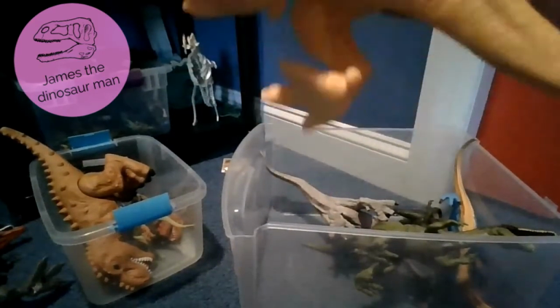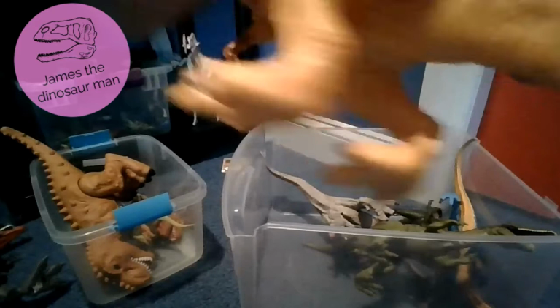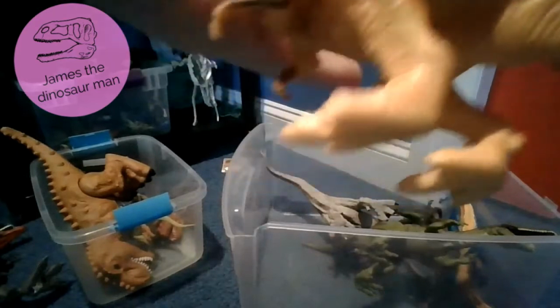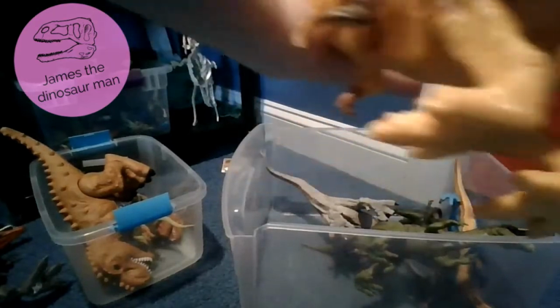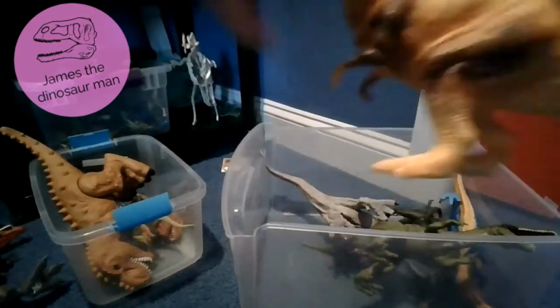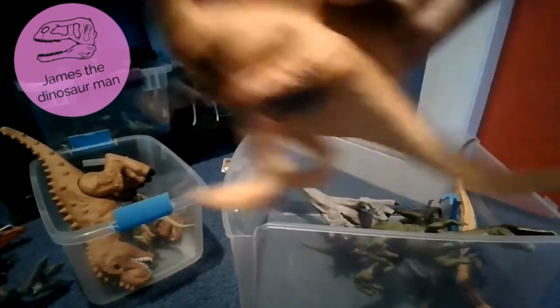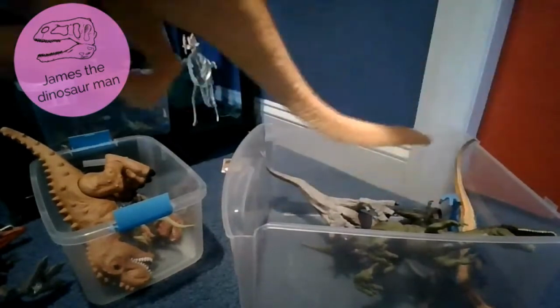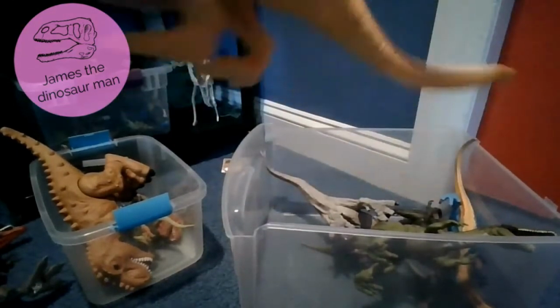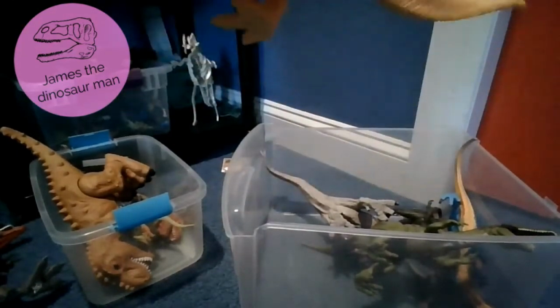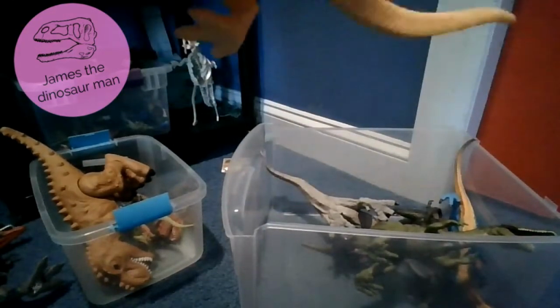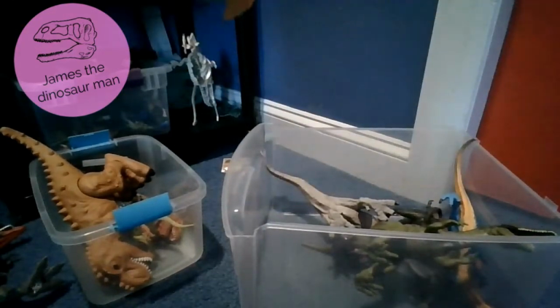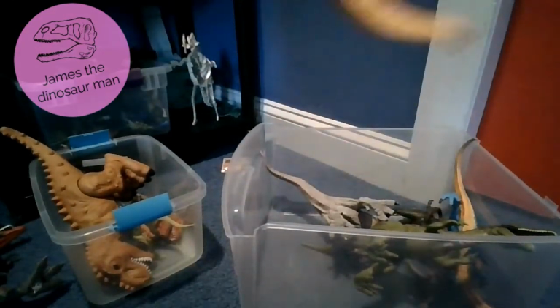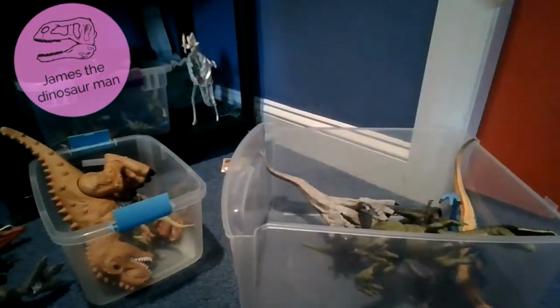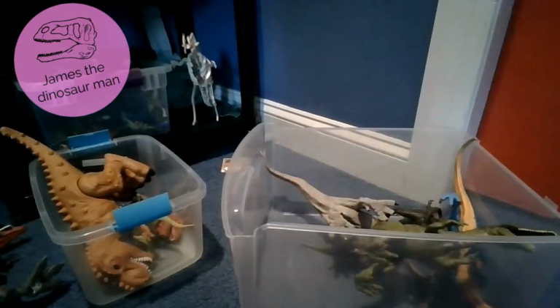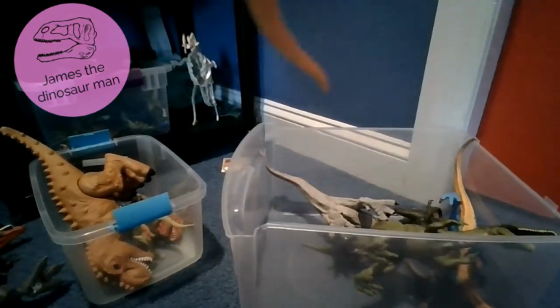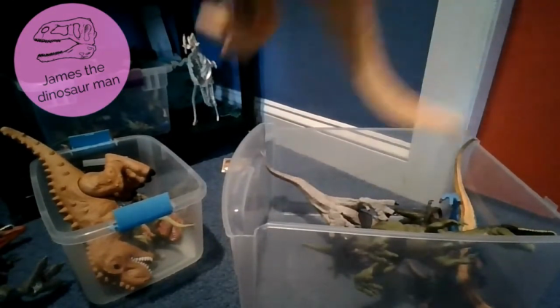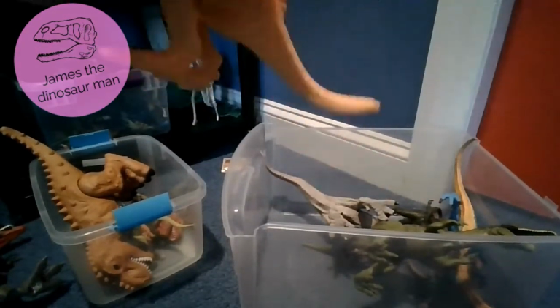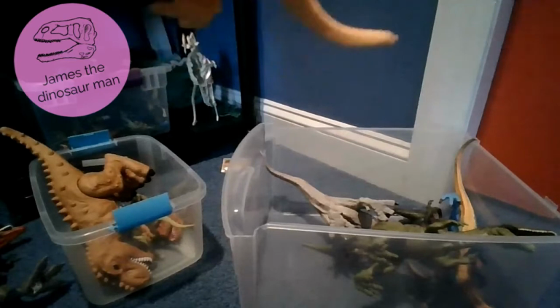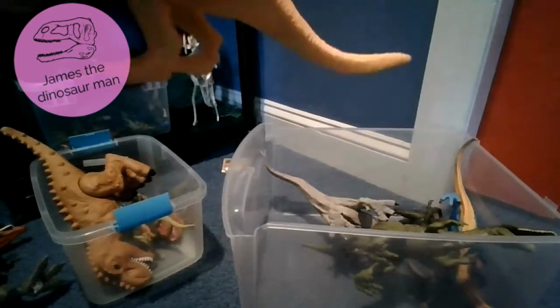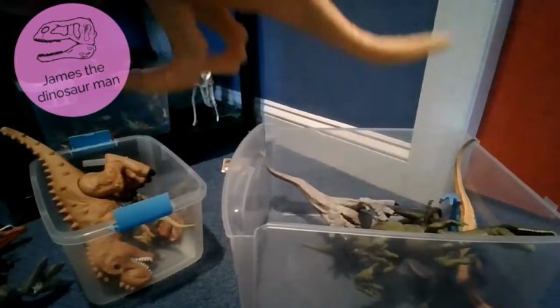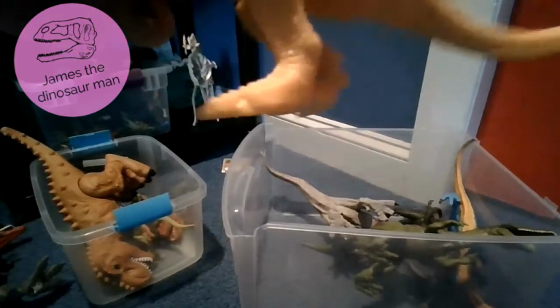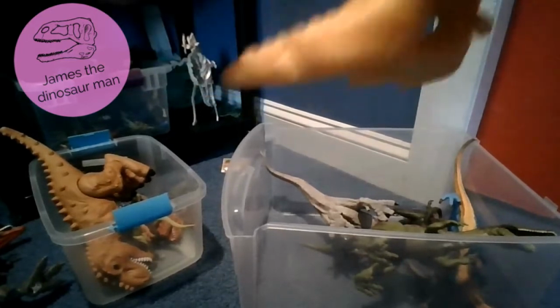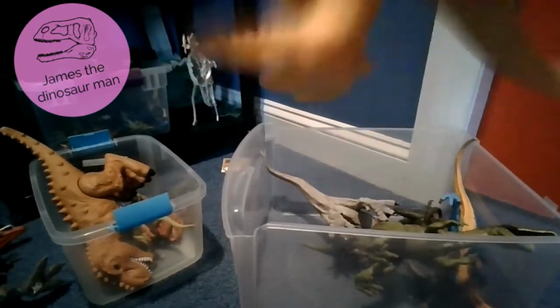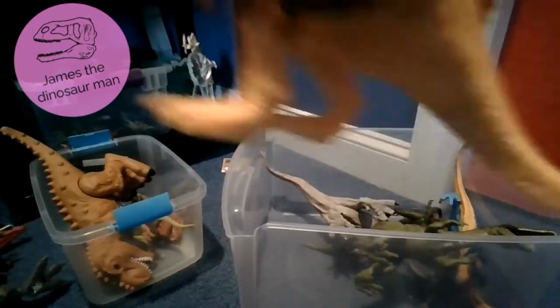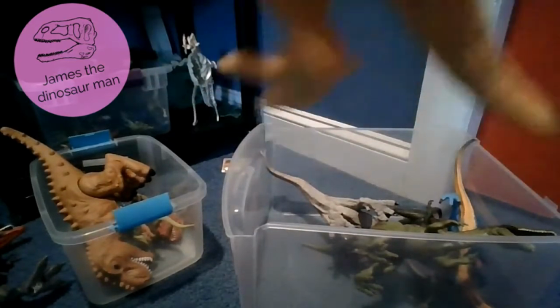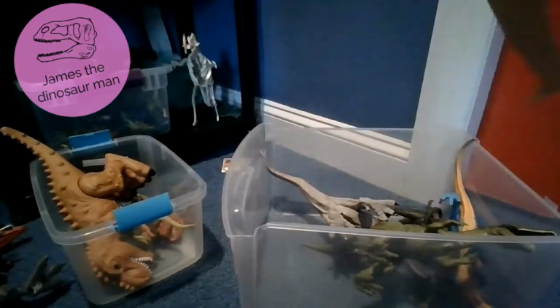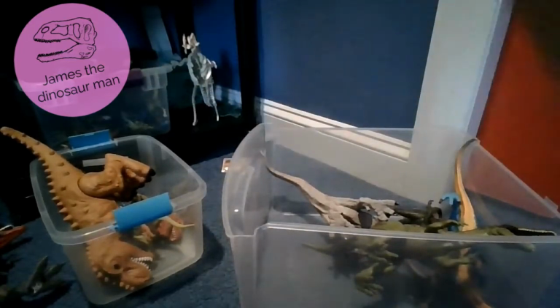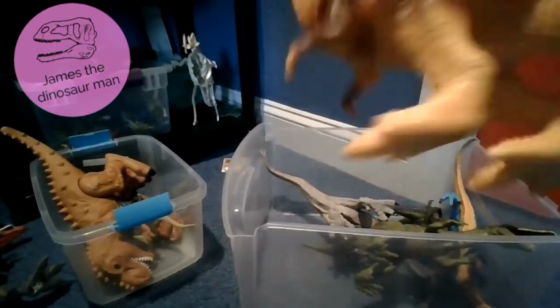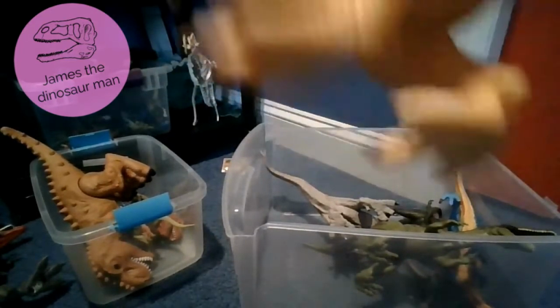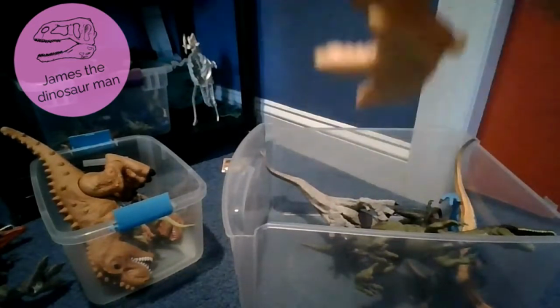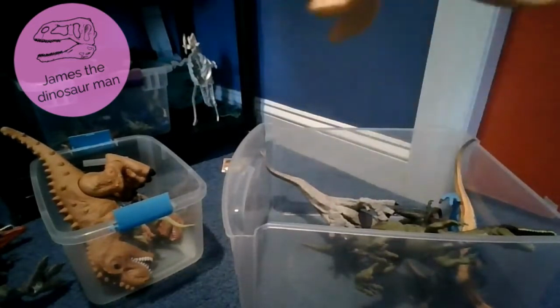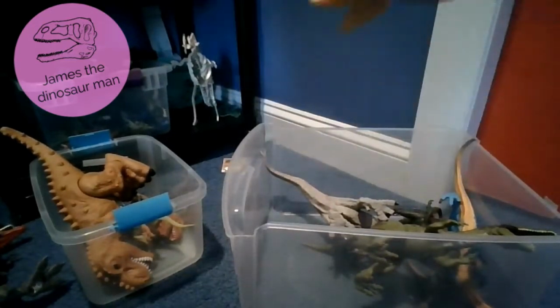Here is the Spinosaurus - the big sail on the back. Spinosaurus are known as the spine lizards. My favorite dinosaur.